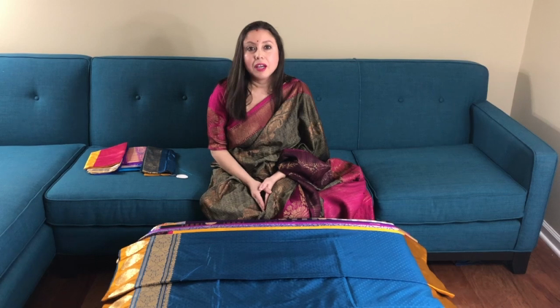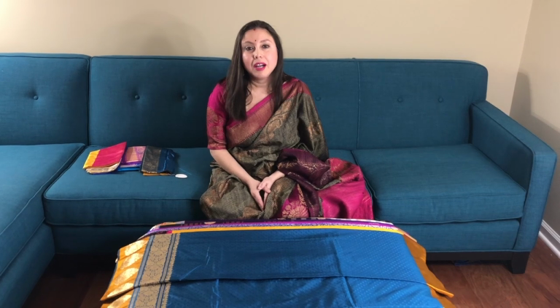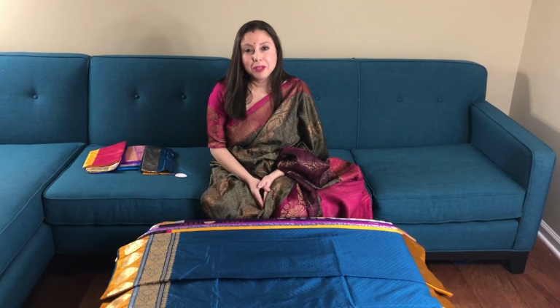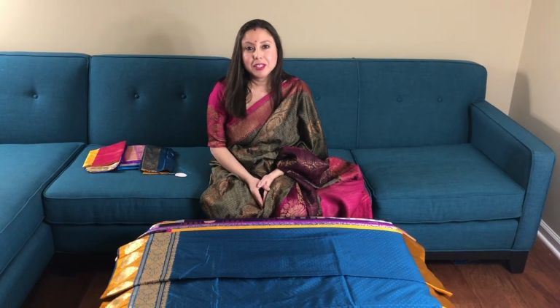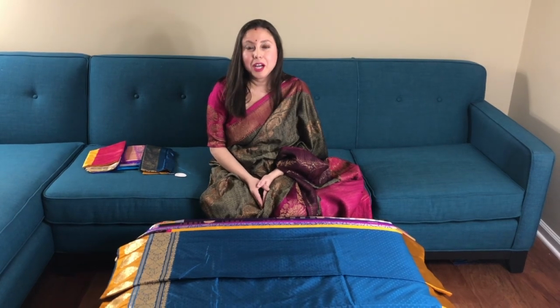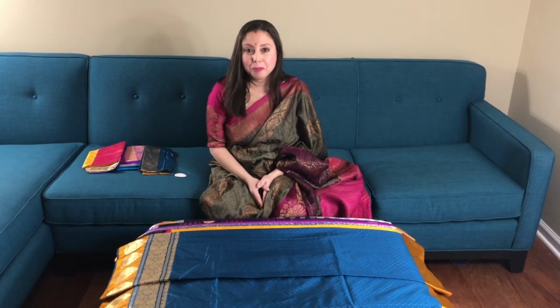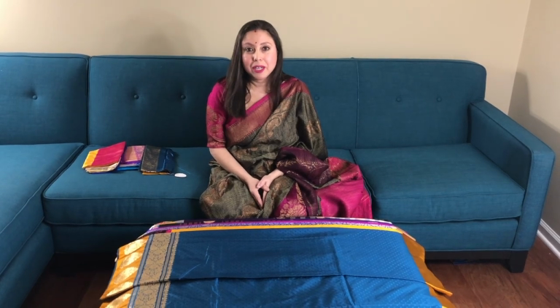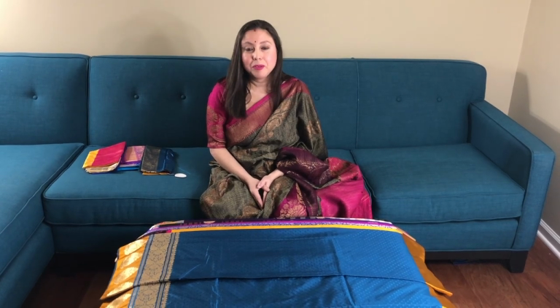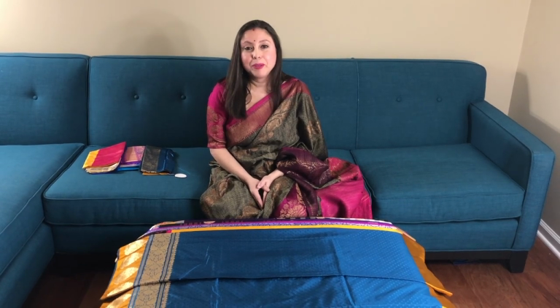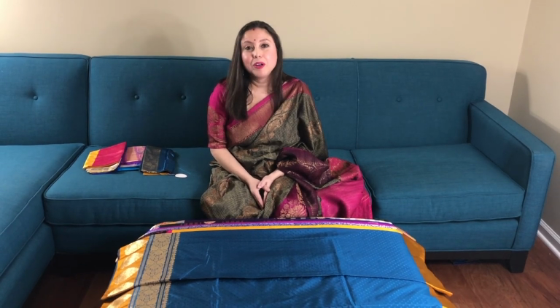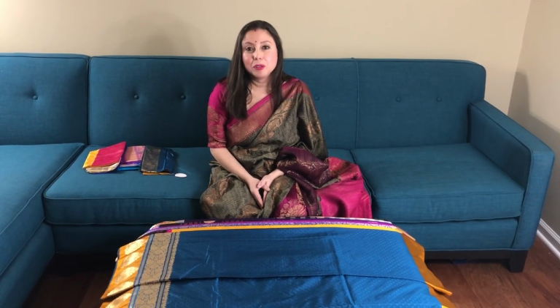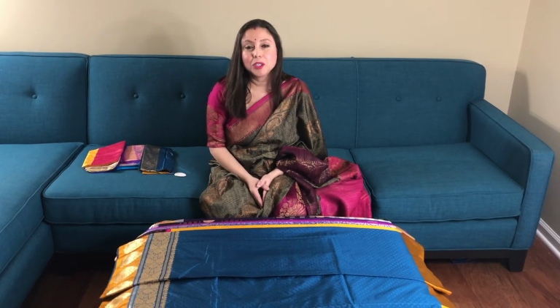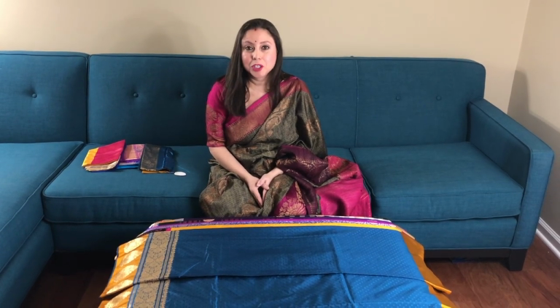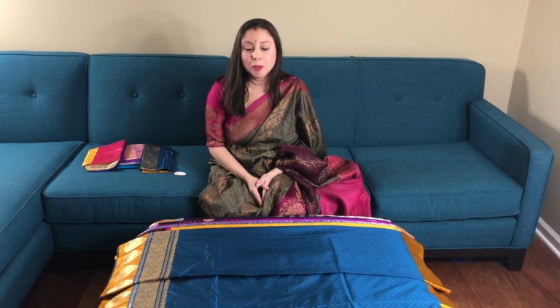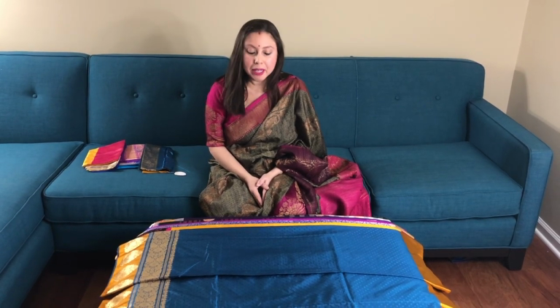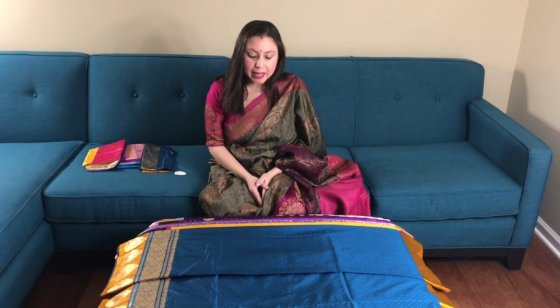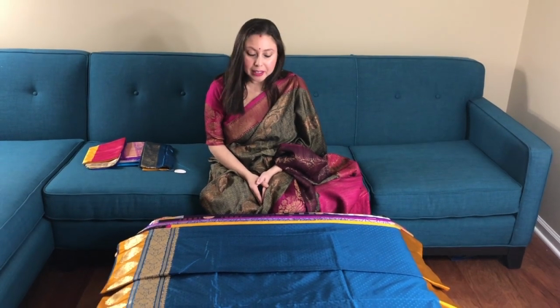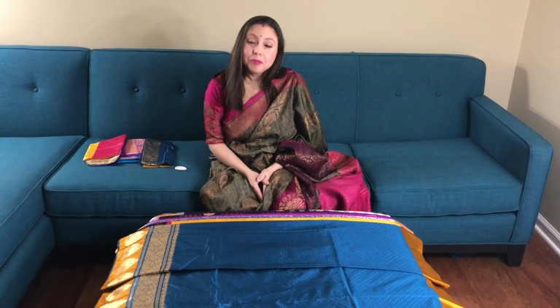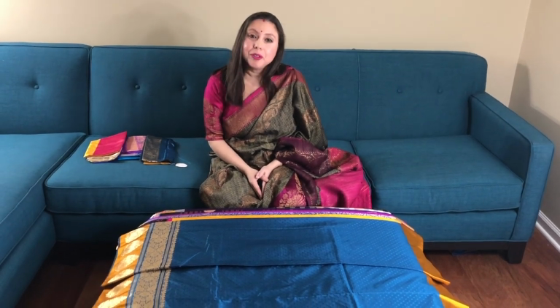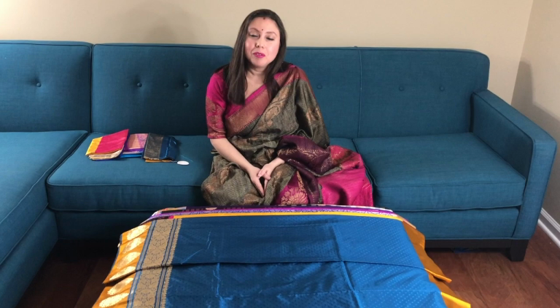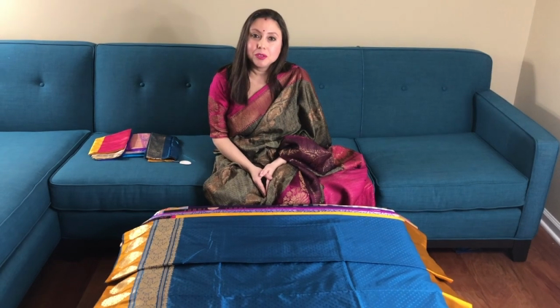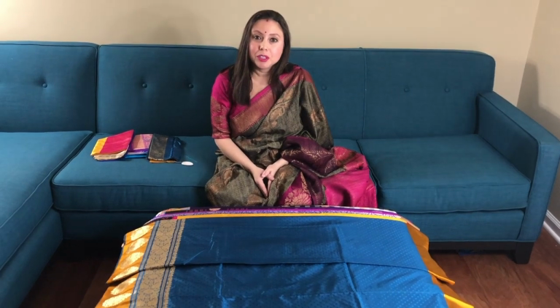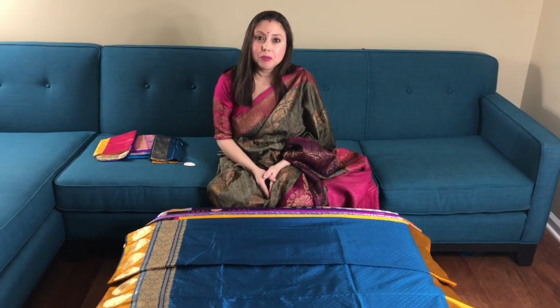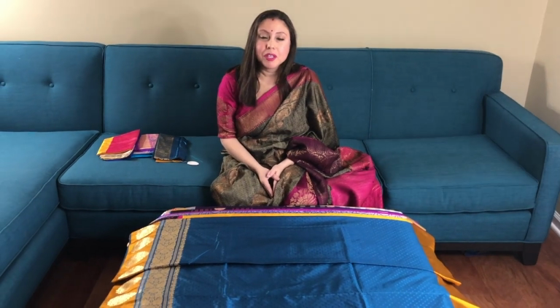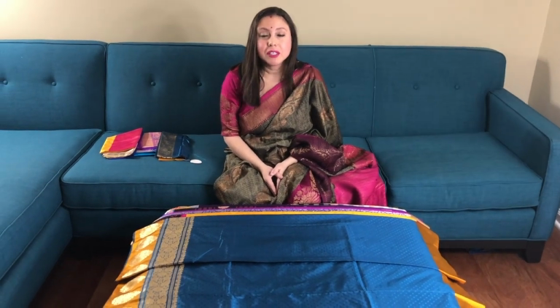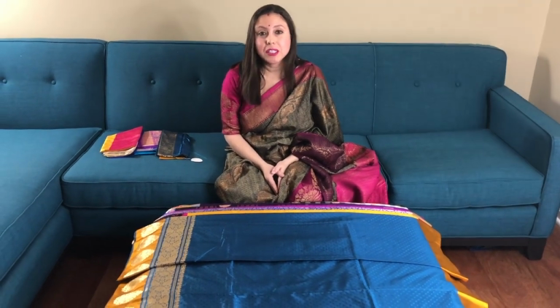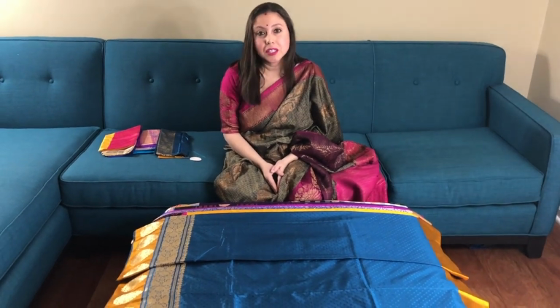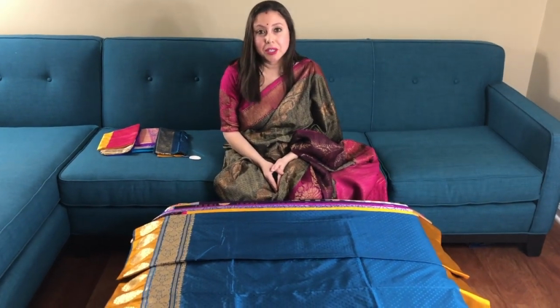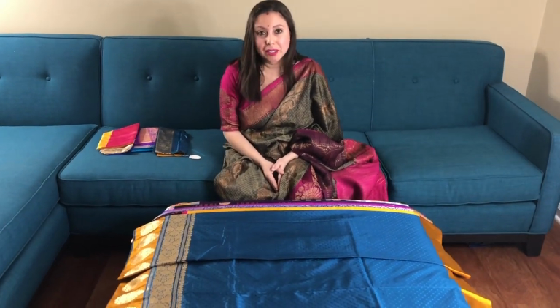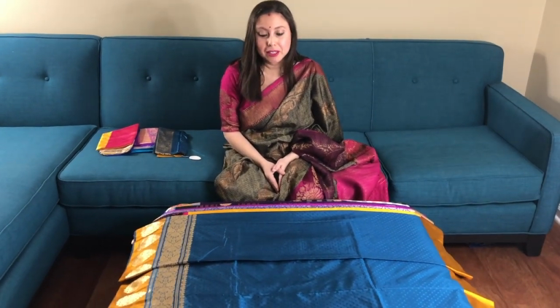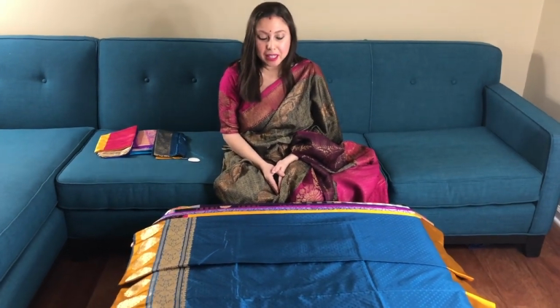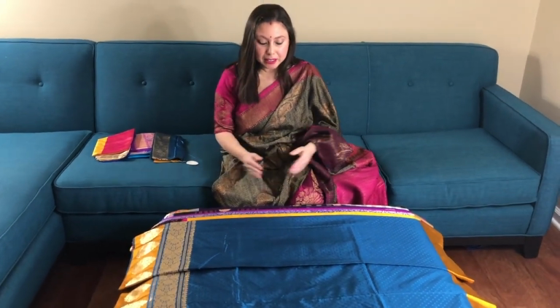Hi friends, I'm Payal from bengallooms.com and in this video I will show you some of our Catan Silk Banarasi sarees.